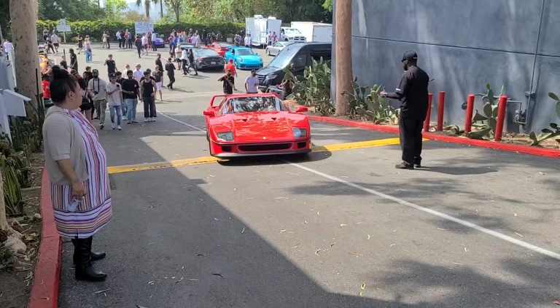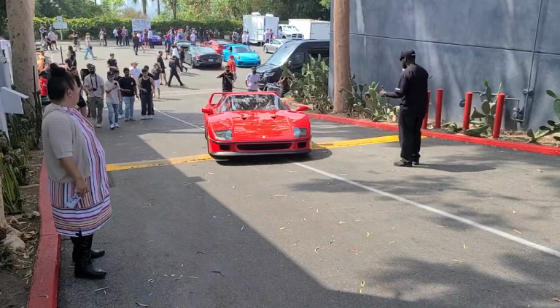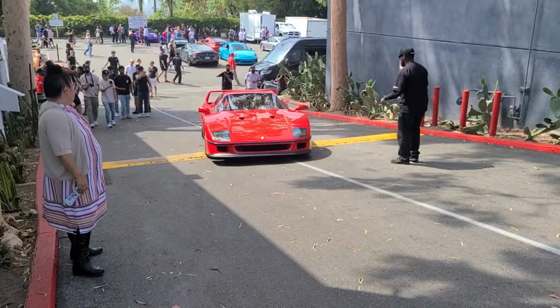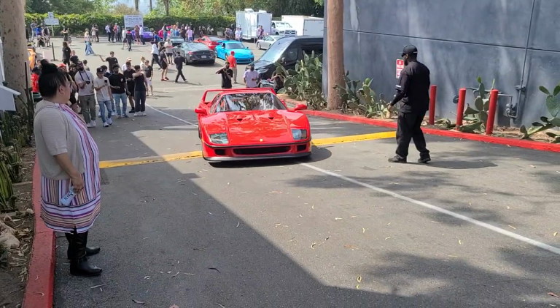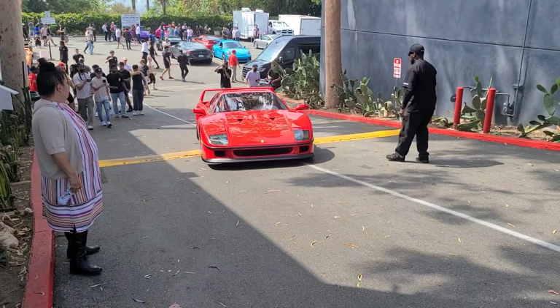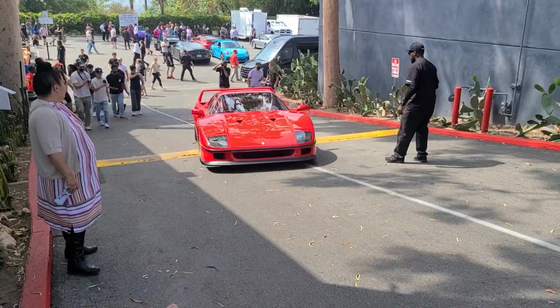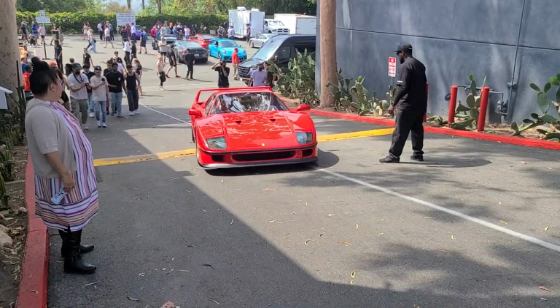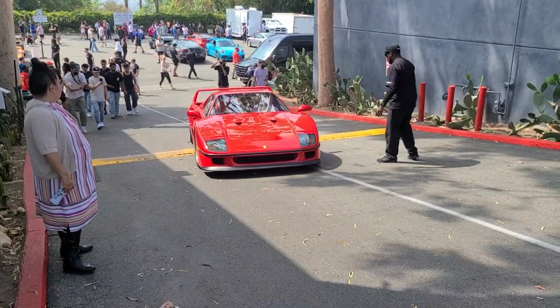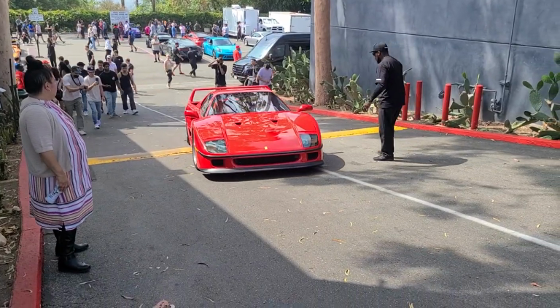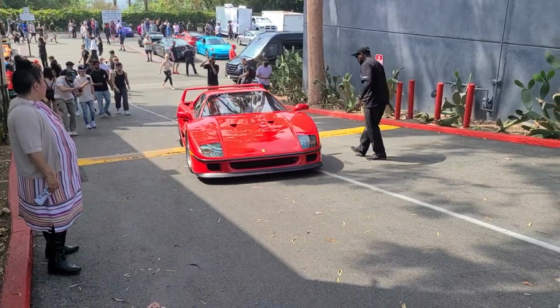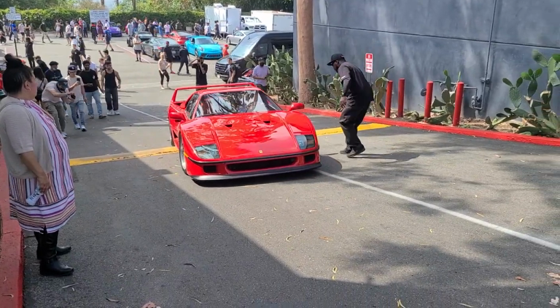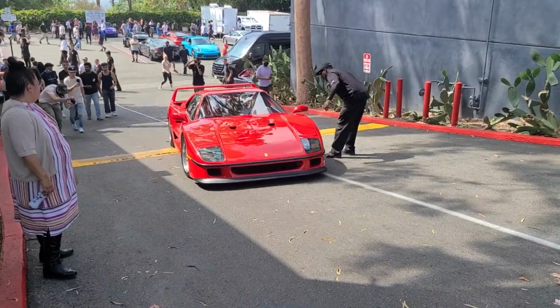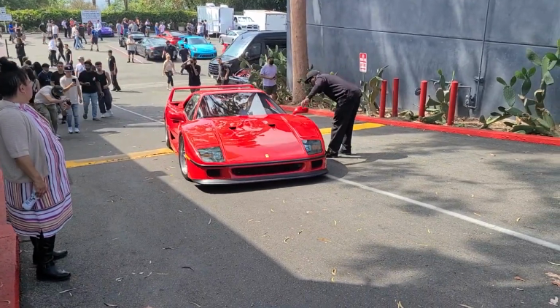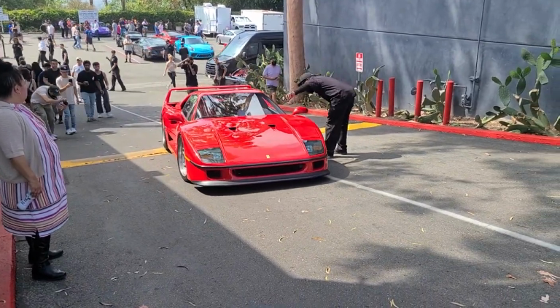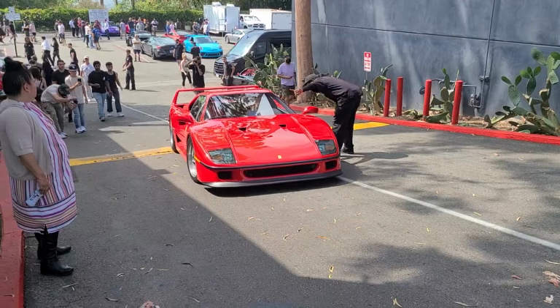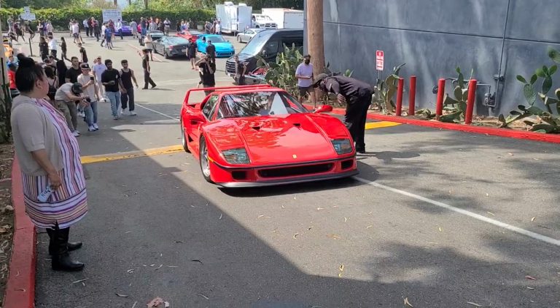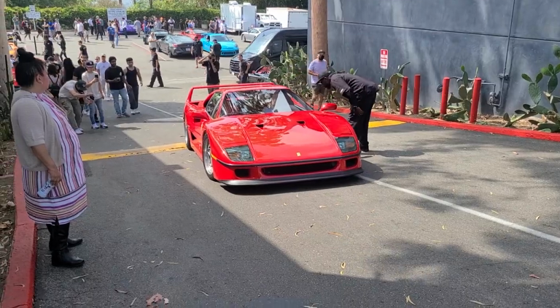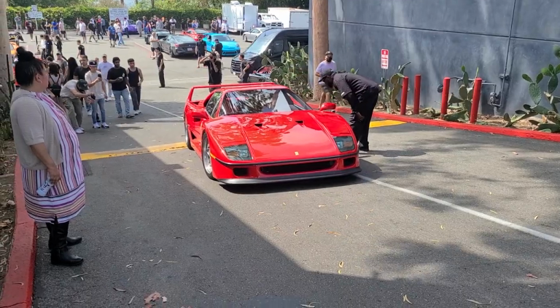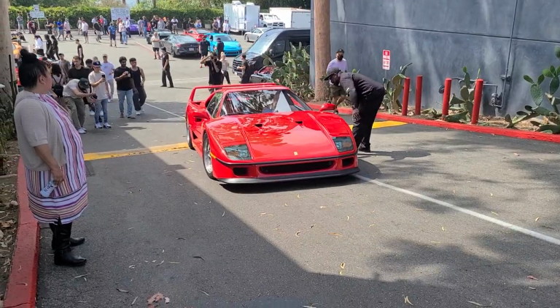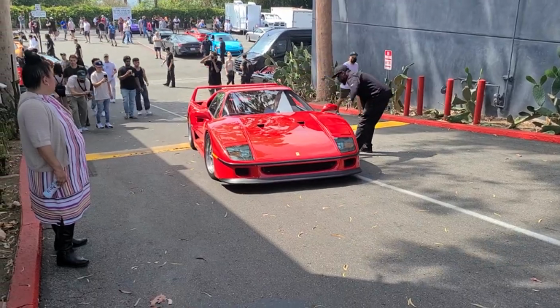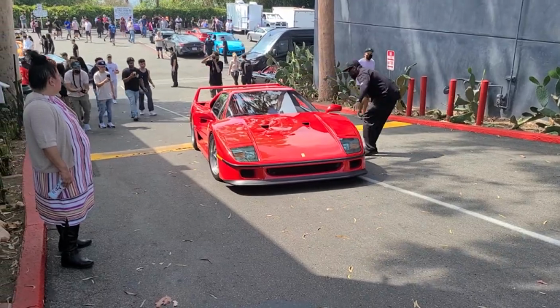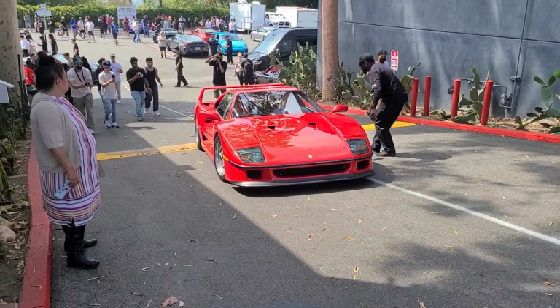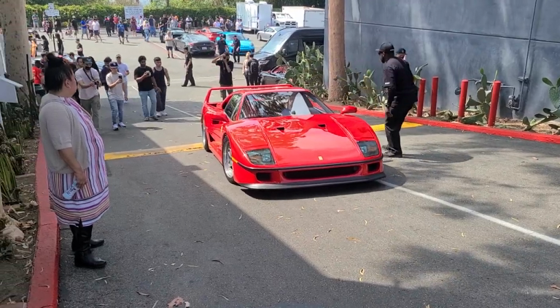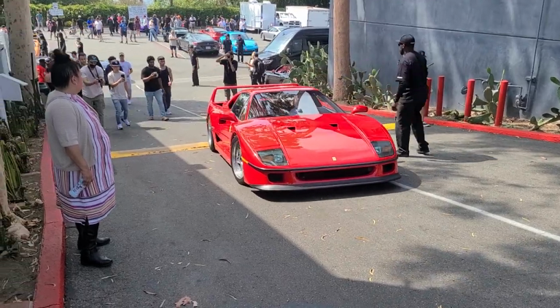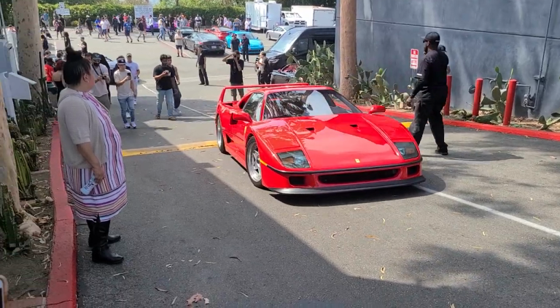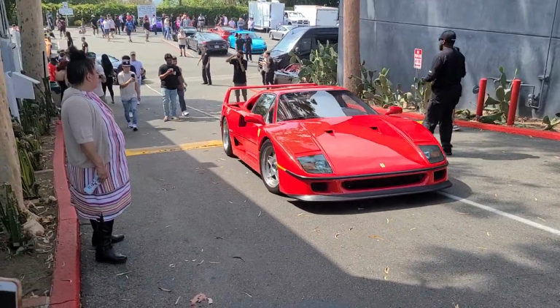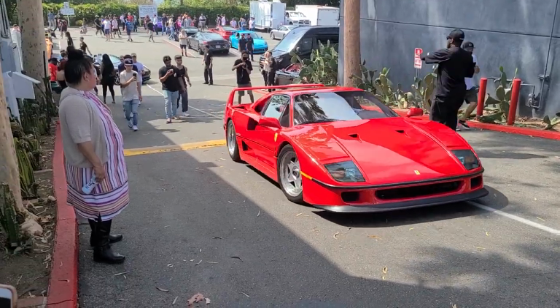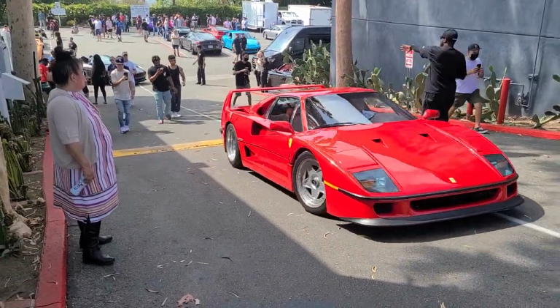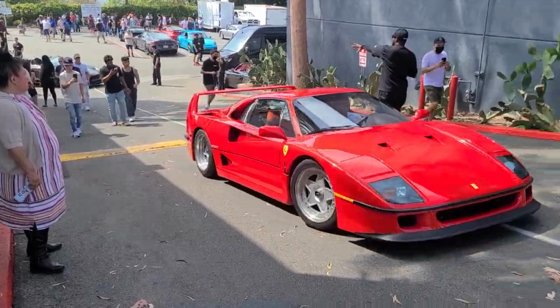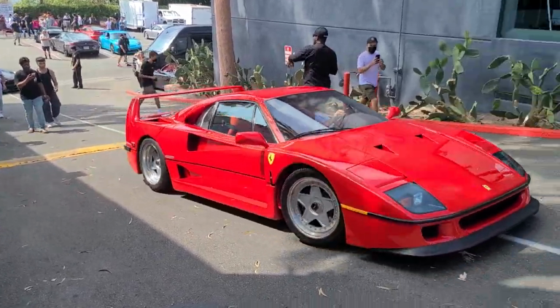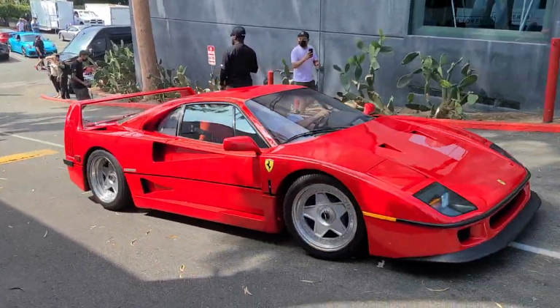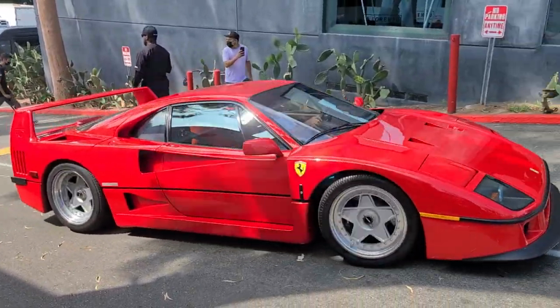One of the F40s is now leaving — very, very beautiful. Look at that. There it goes.